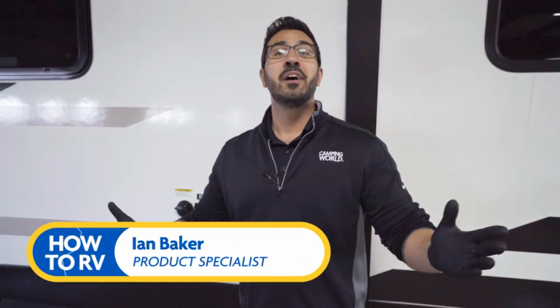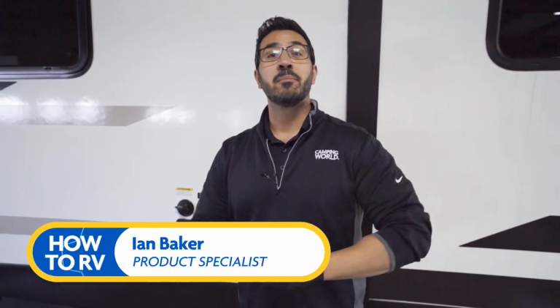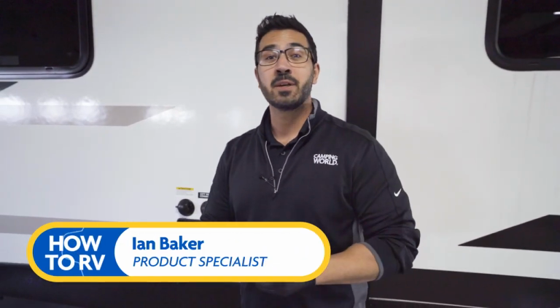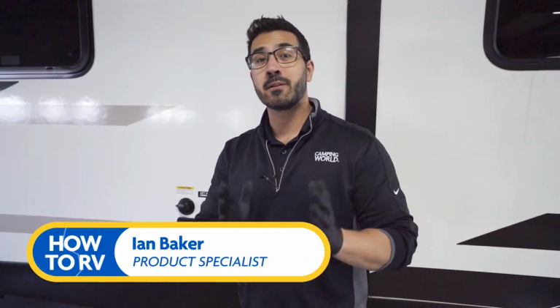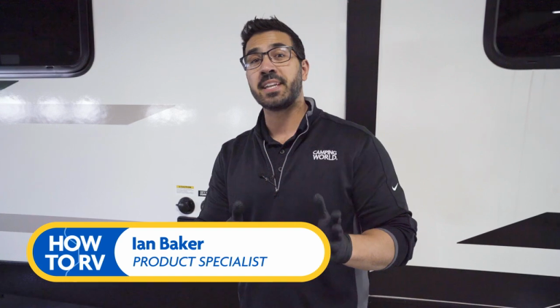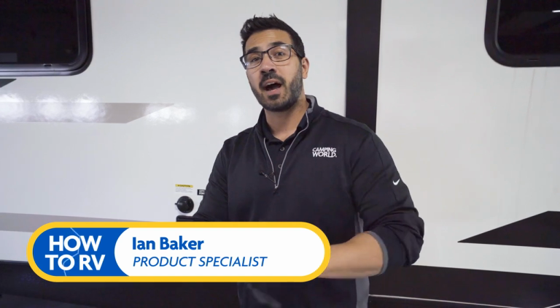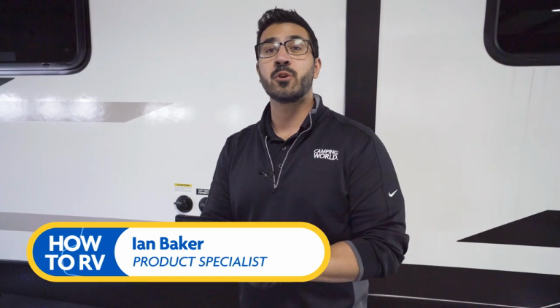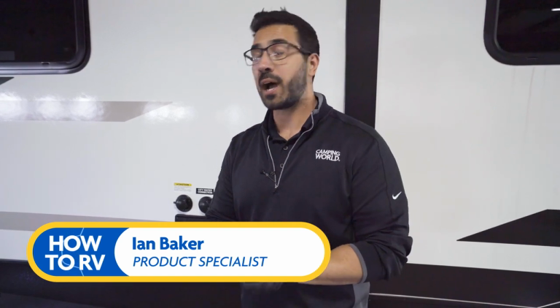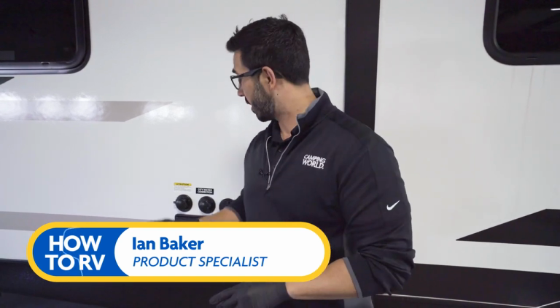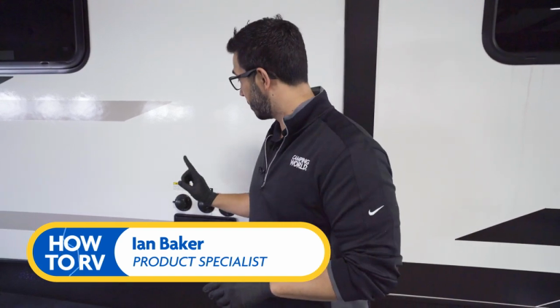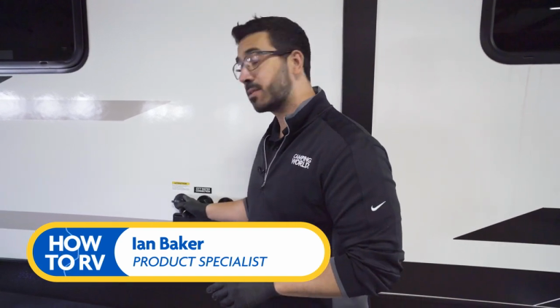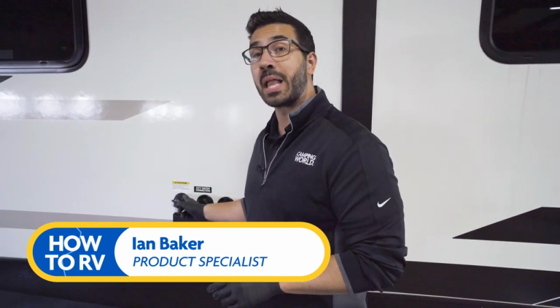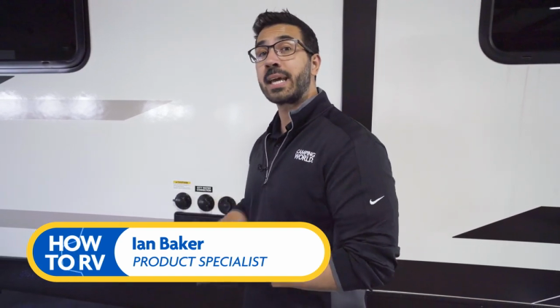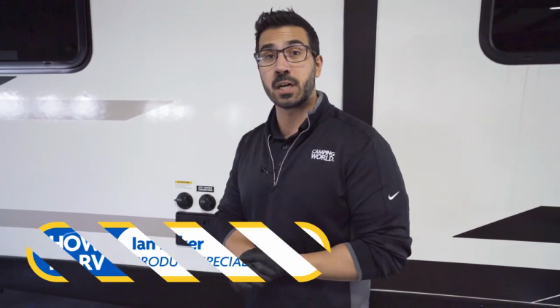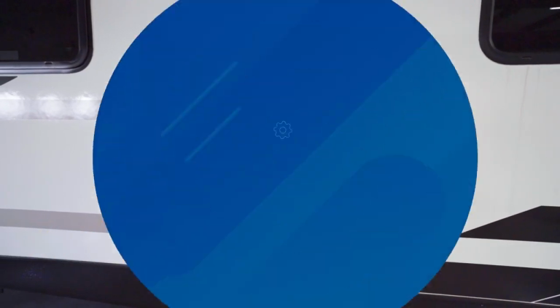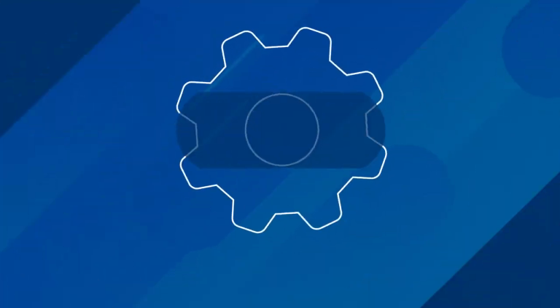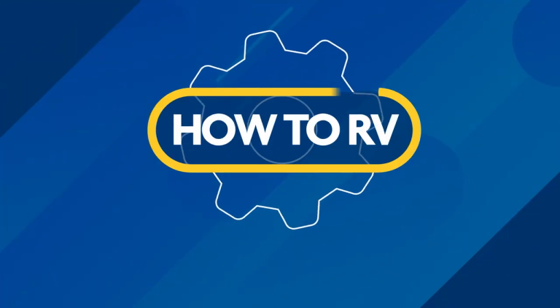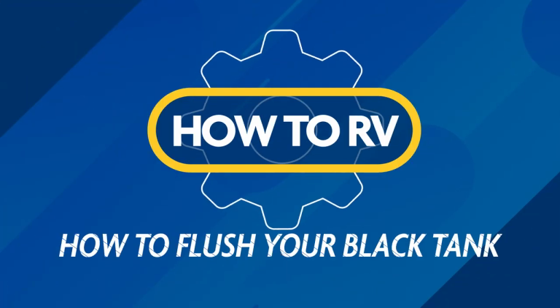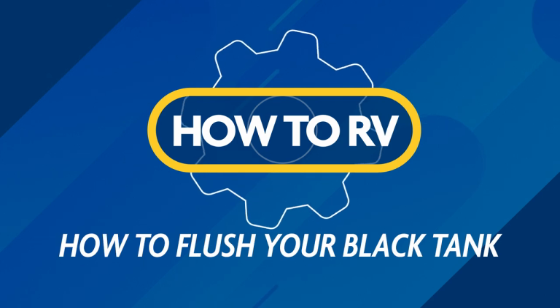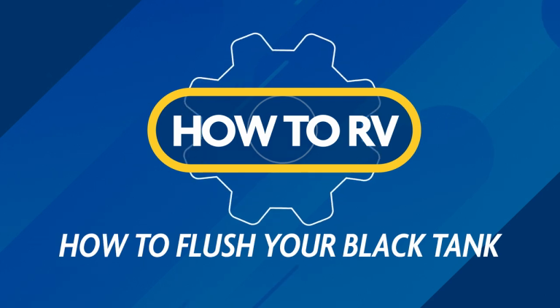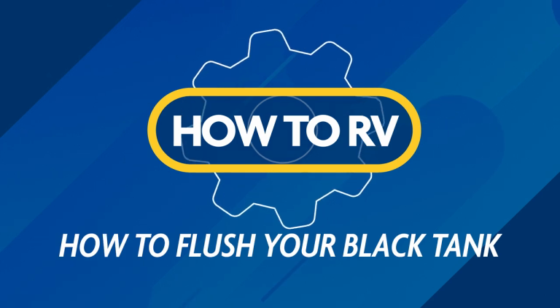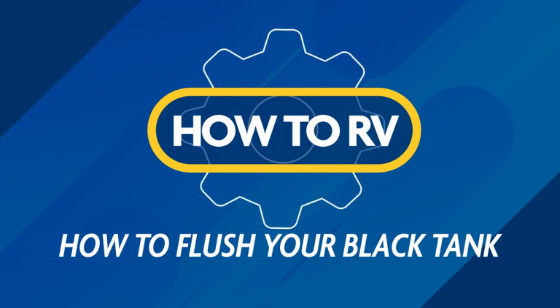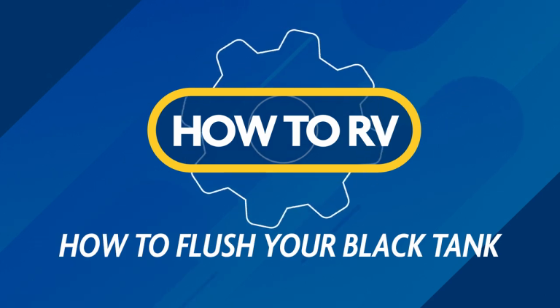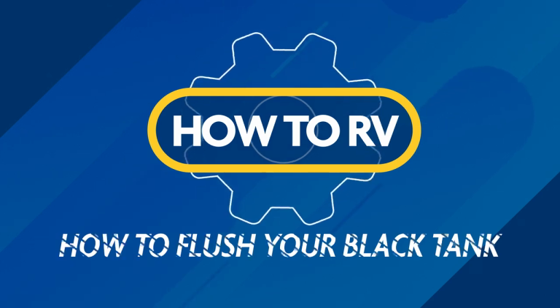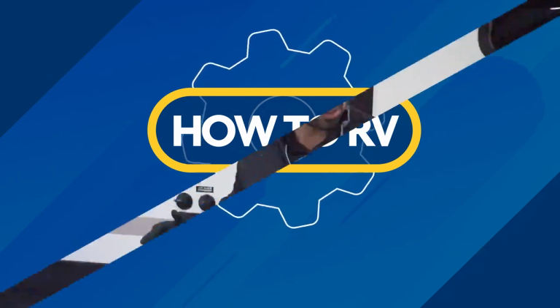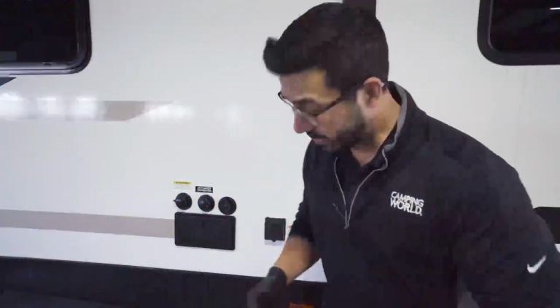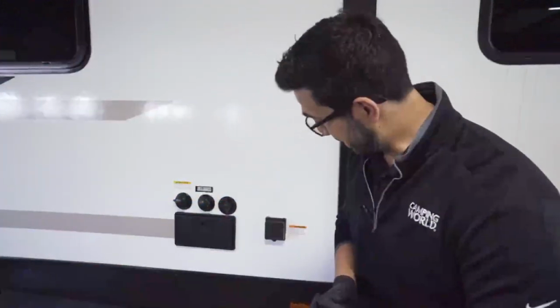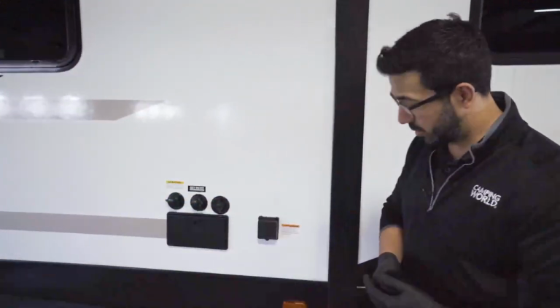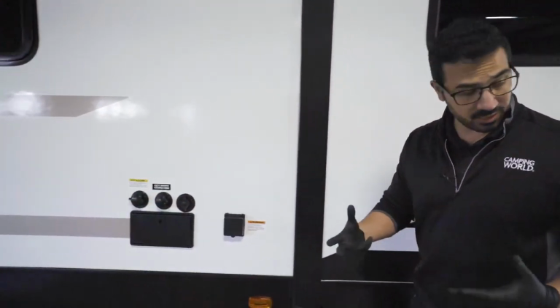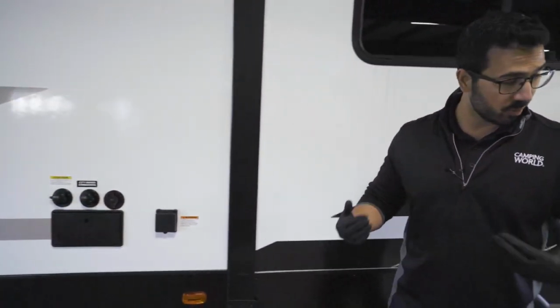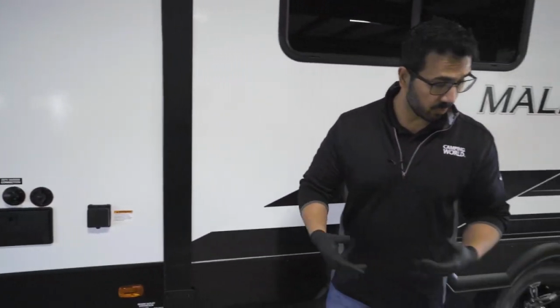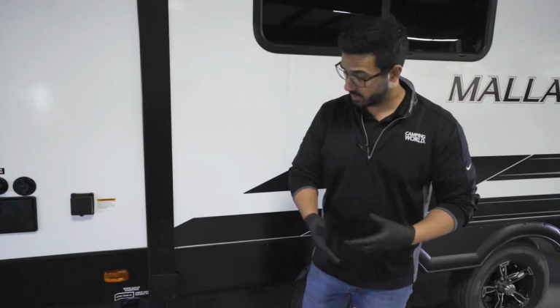Hey there, I'm Ian Baker and today I'm going to show you how to operate an RV's Black Tank Flush. Let's get into it — it's actually a pretty simple process.